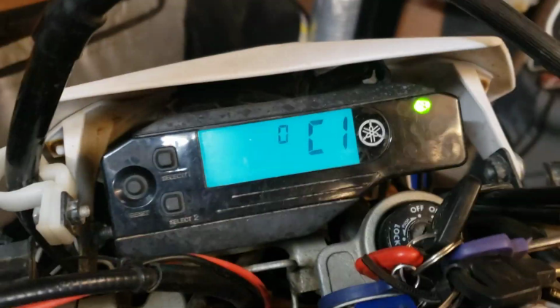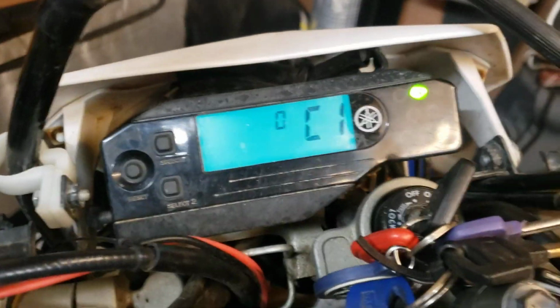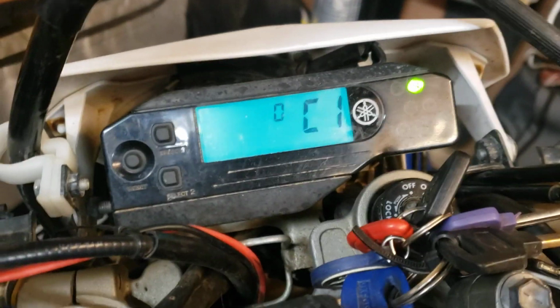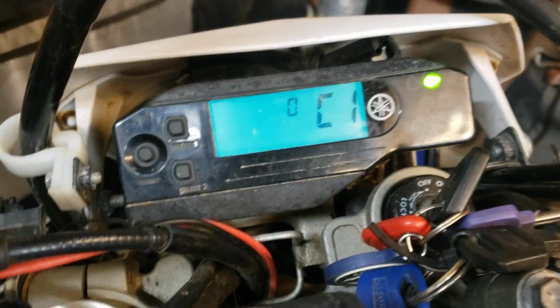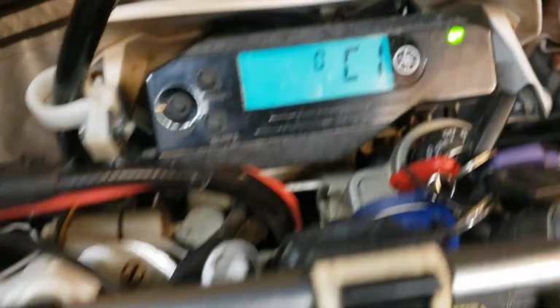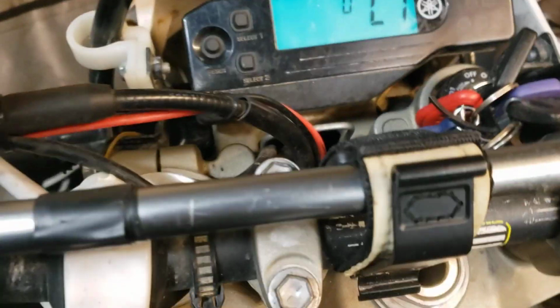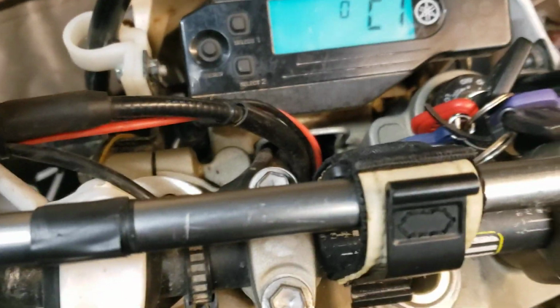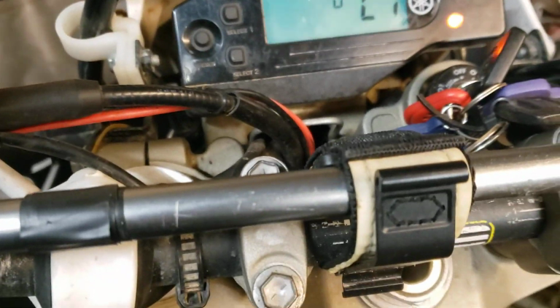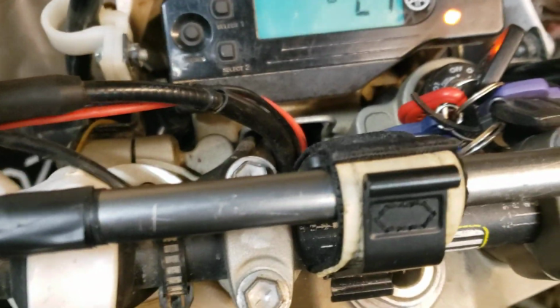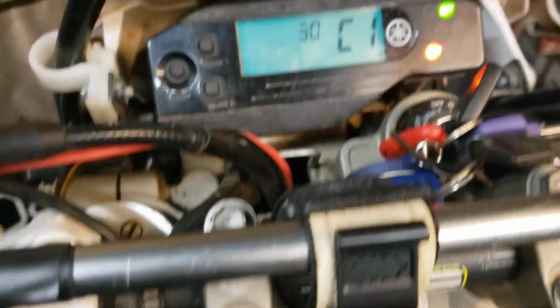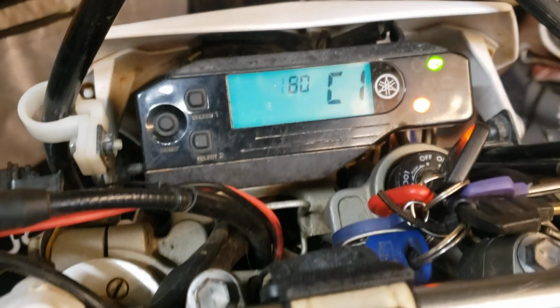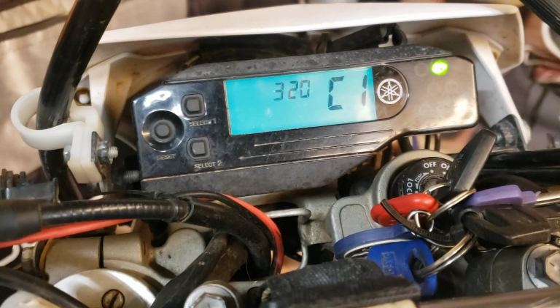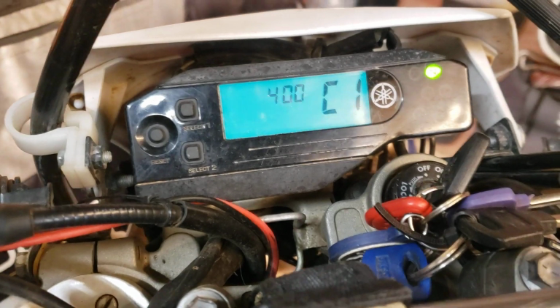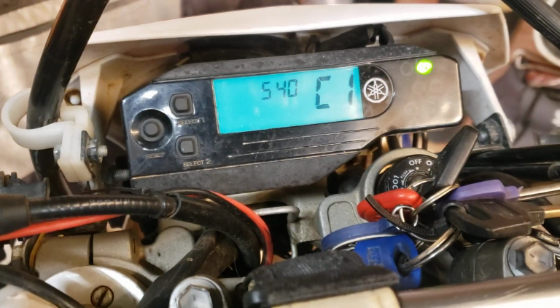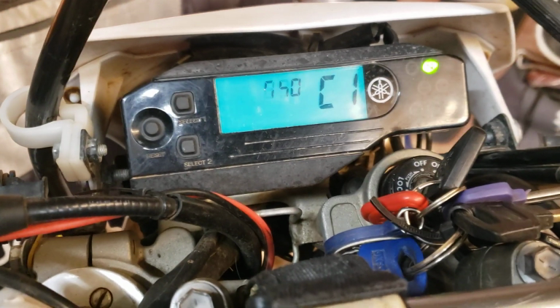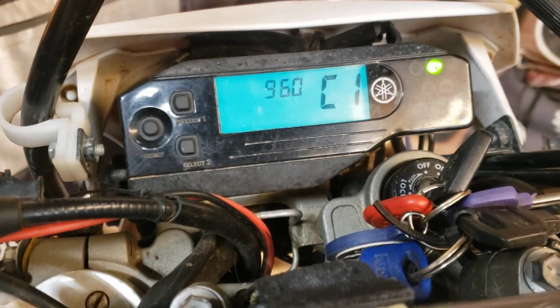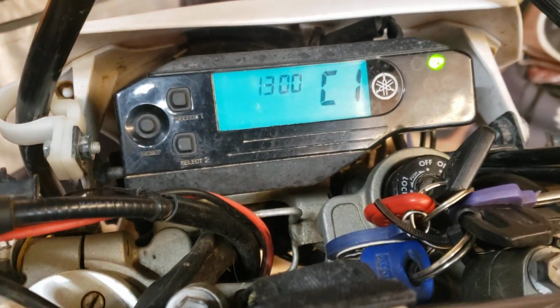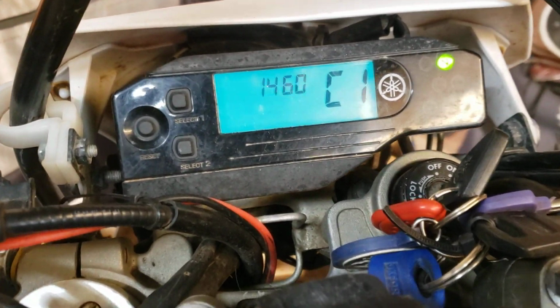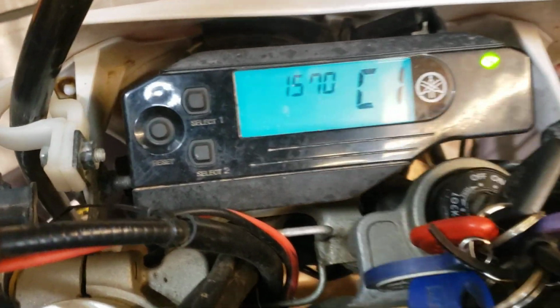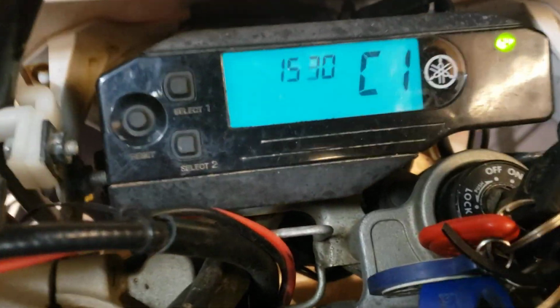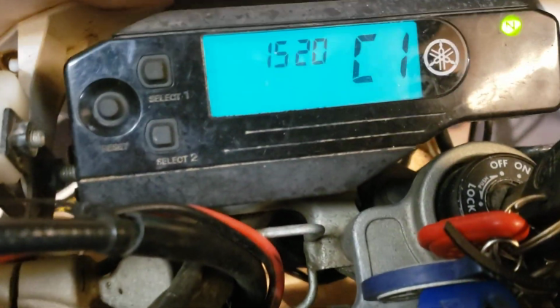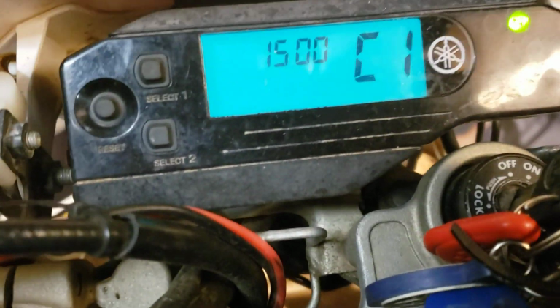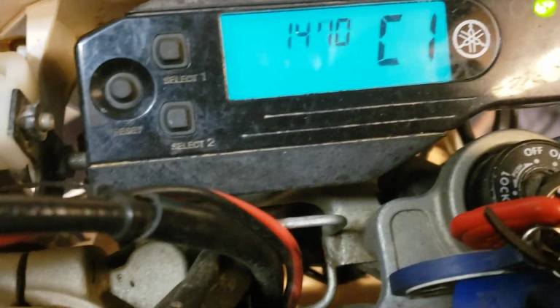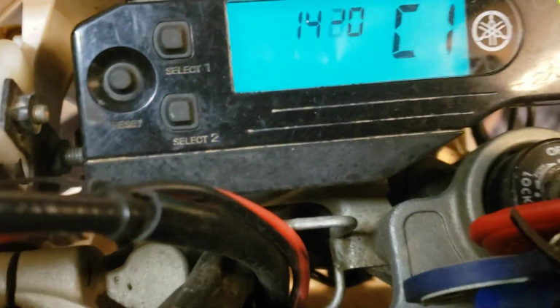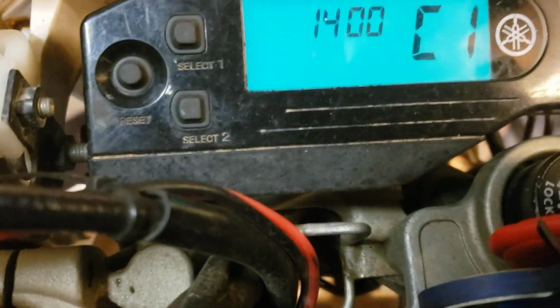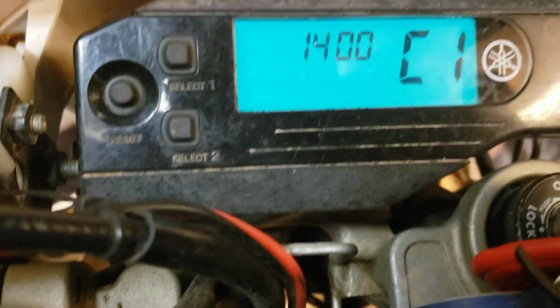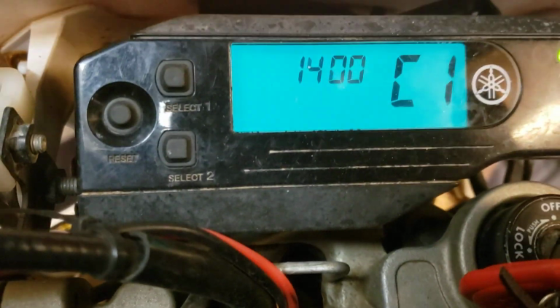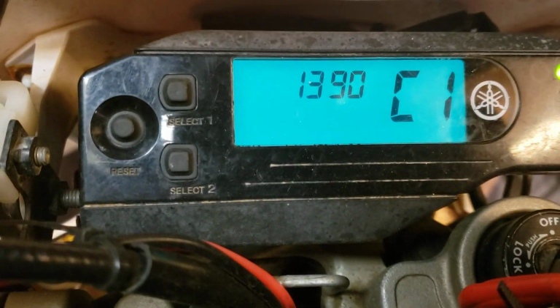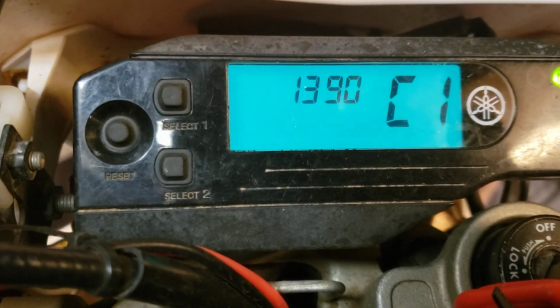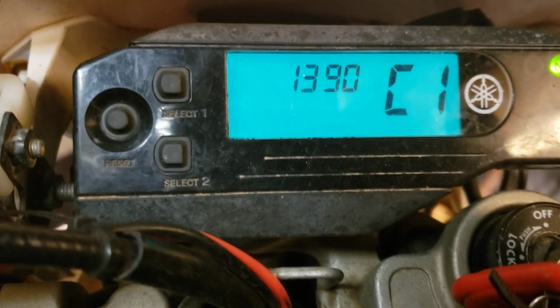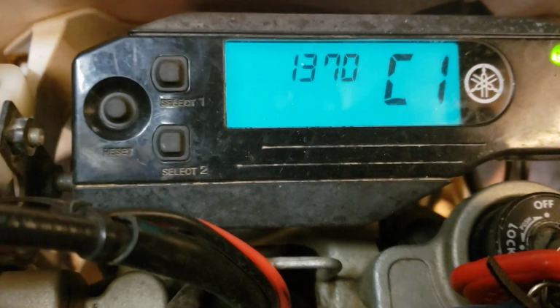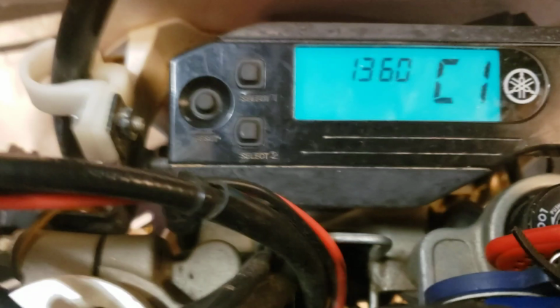Going to start the bike now. The rev counter is reading 1400 RPM.